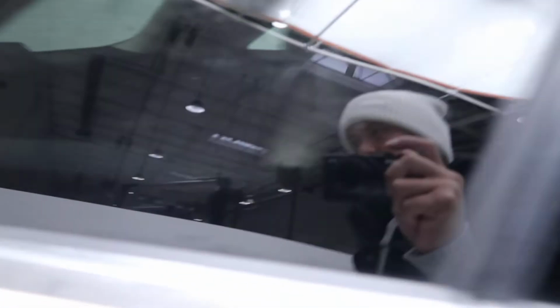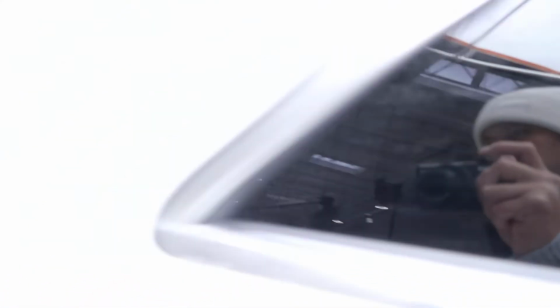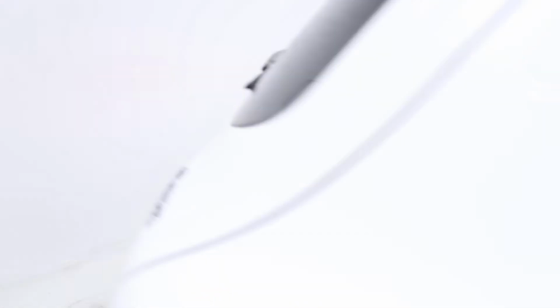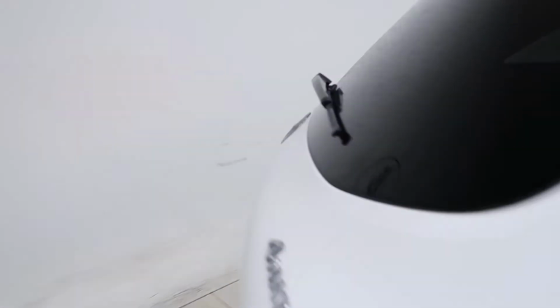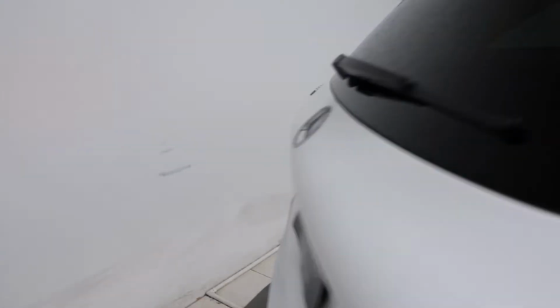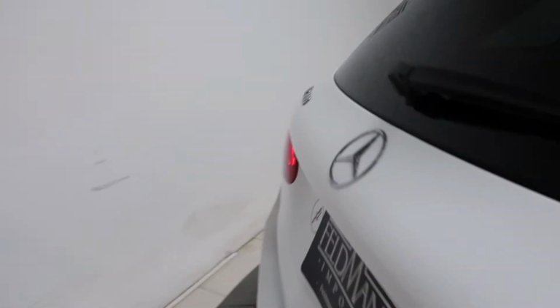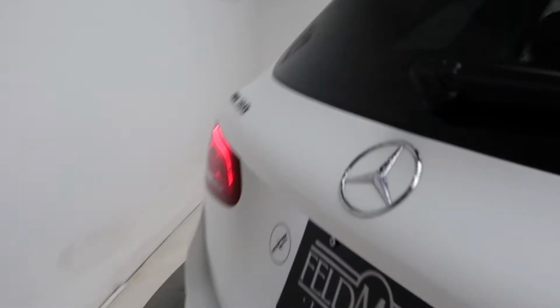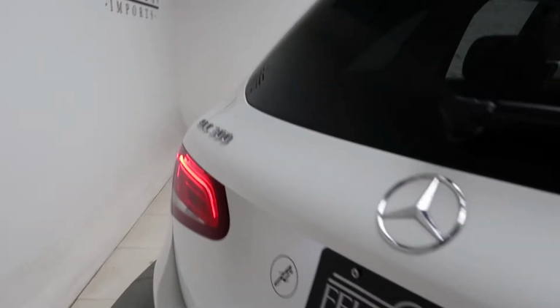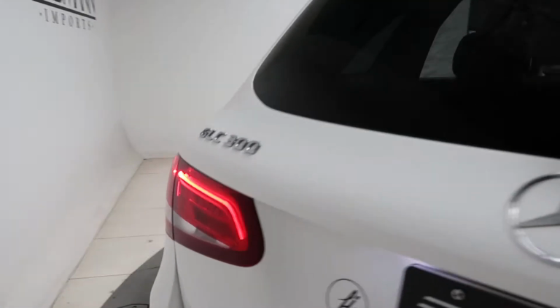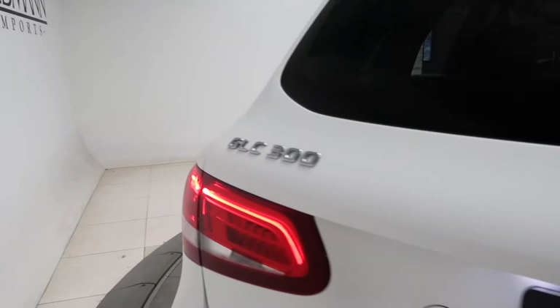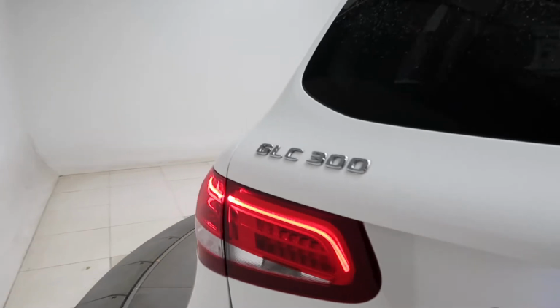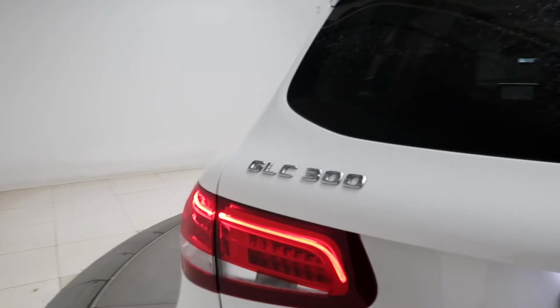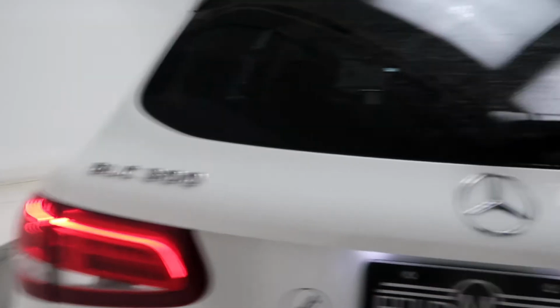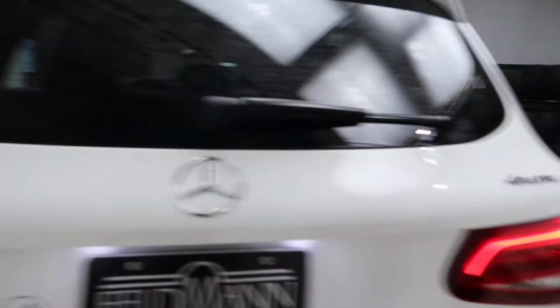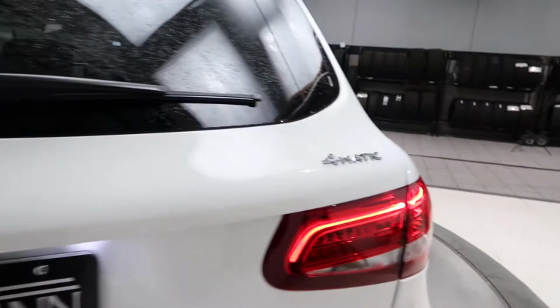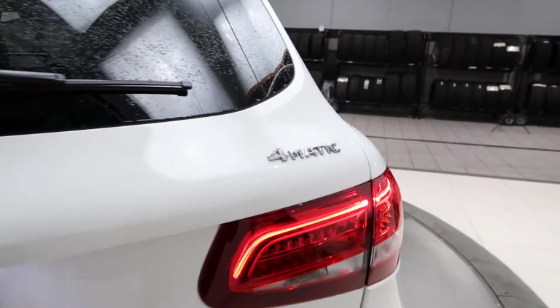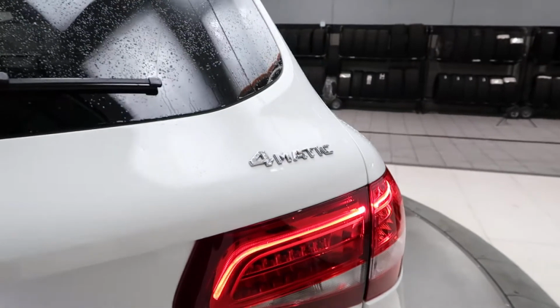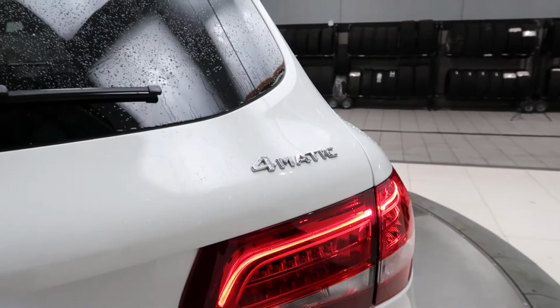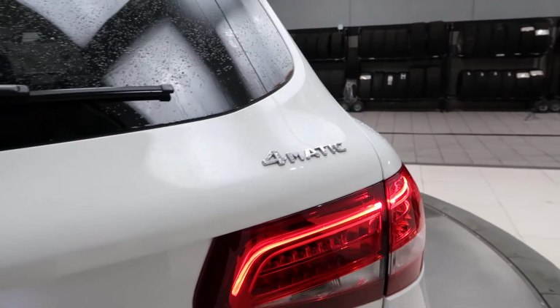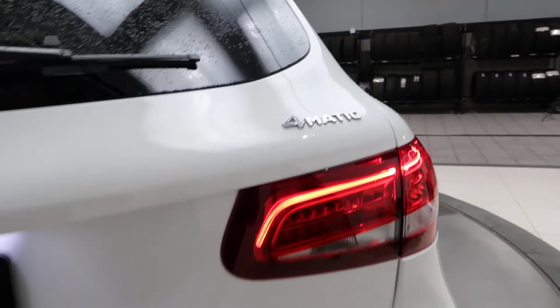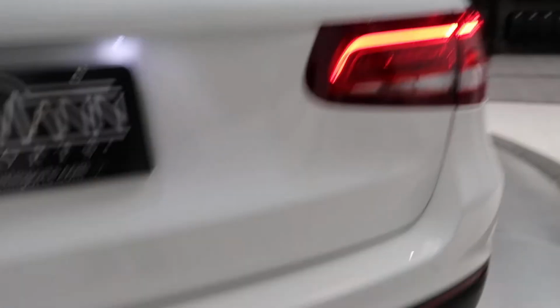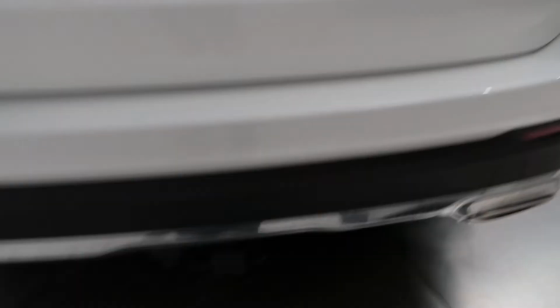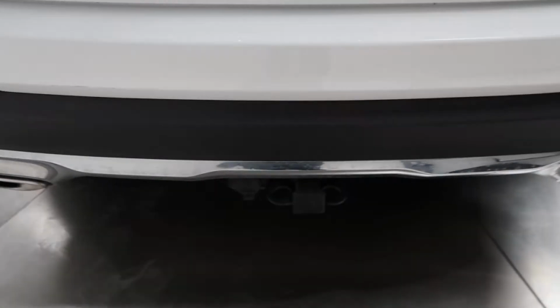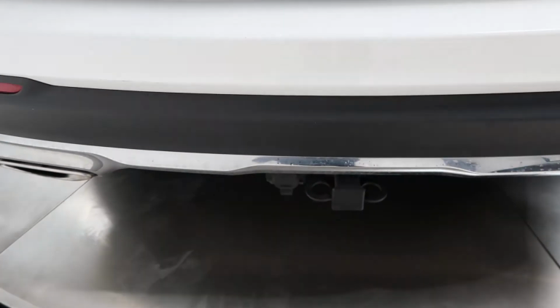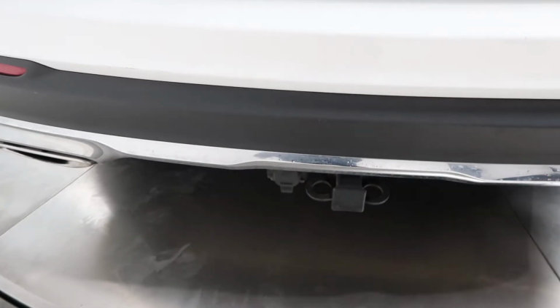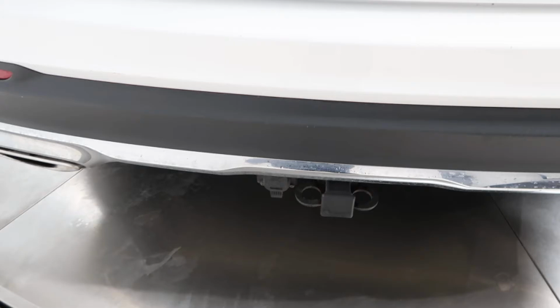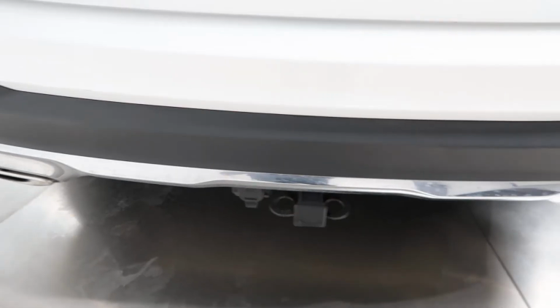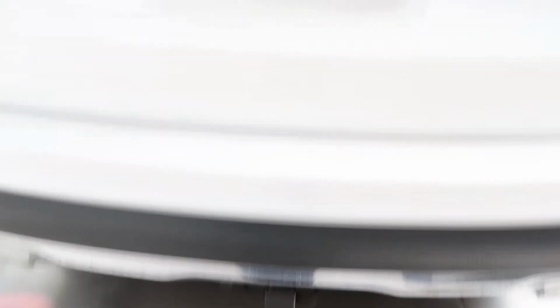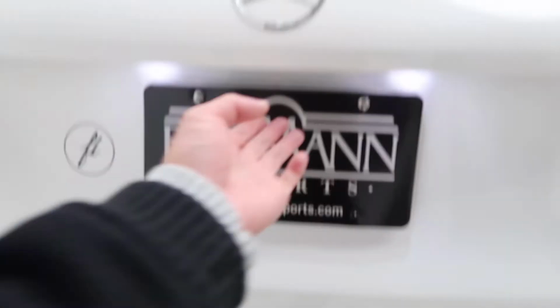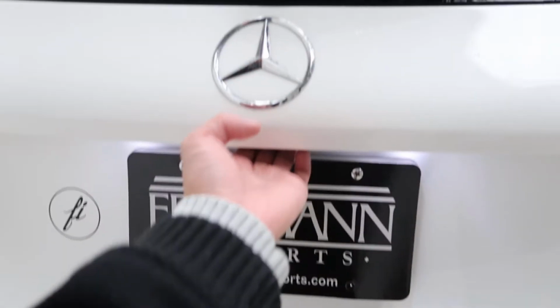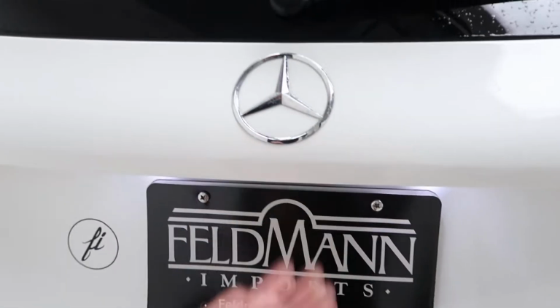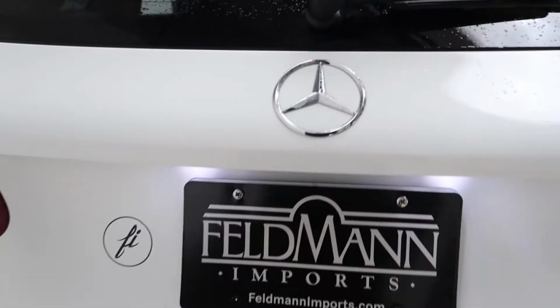Coming around back, we've got our GLC 300 4MATIC badging, trailer hitch, and power liftgate.